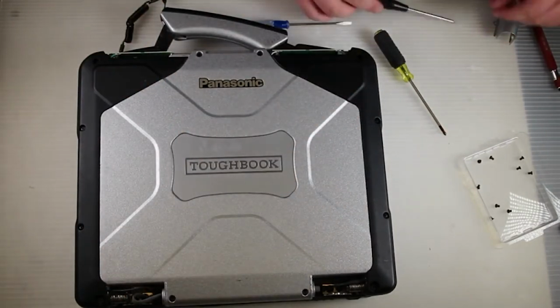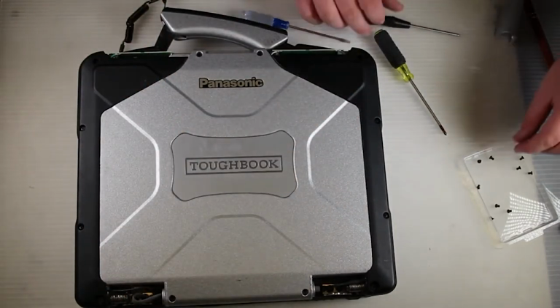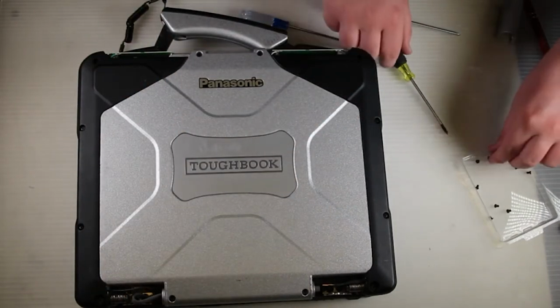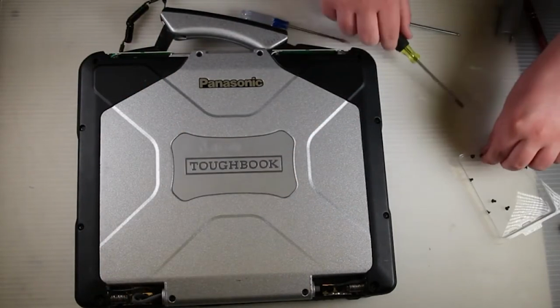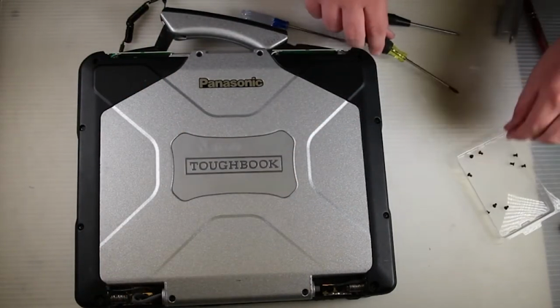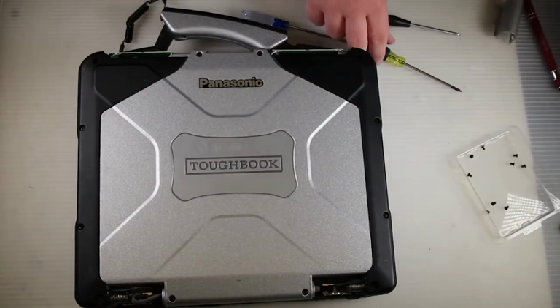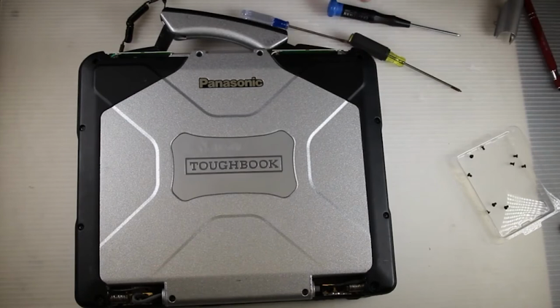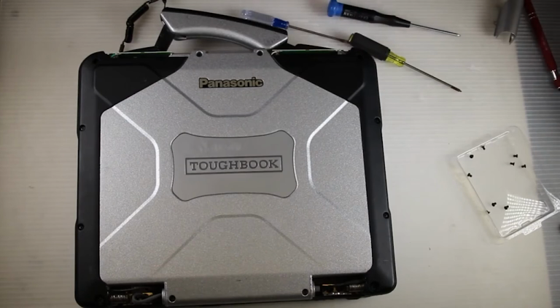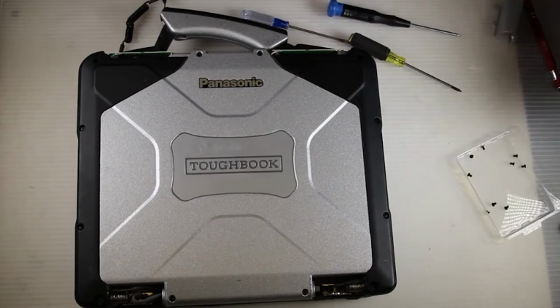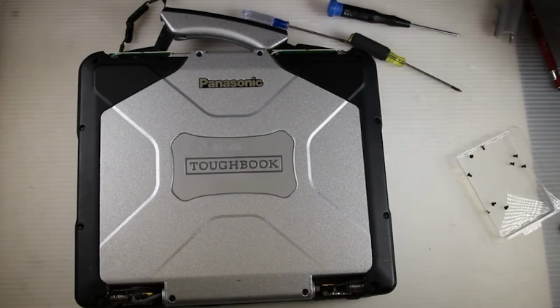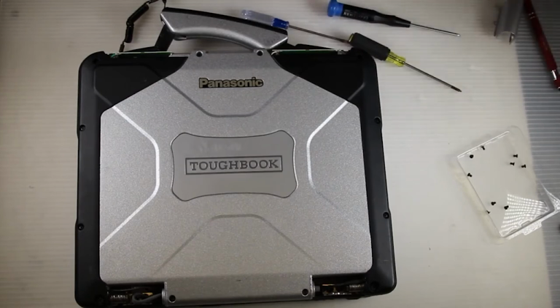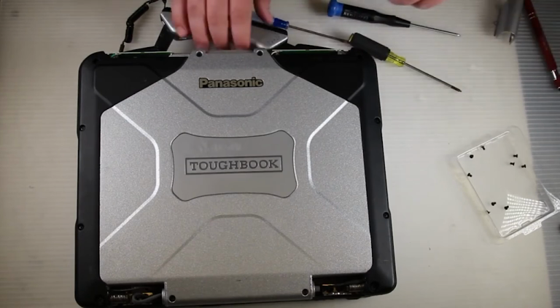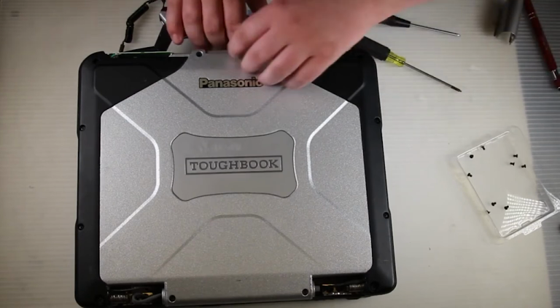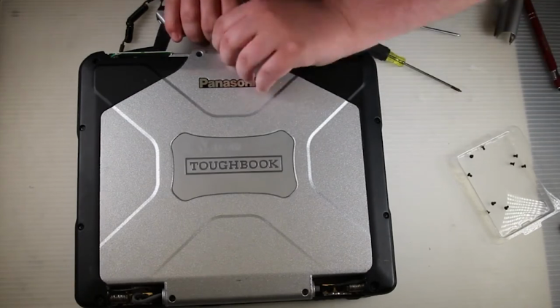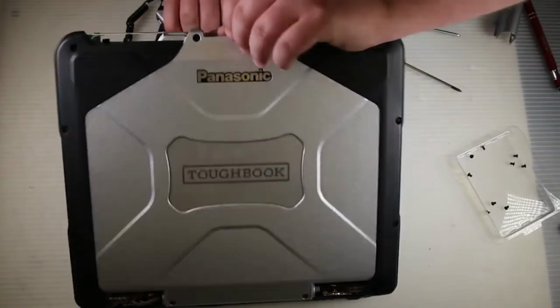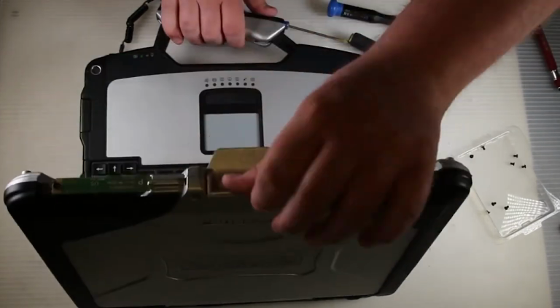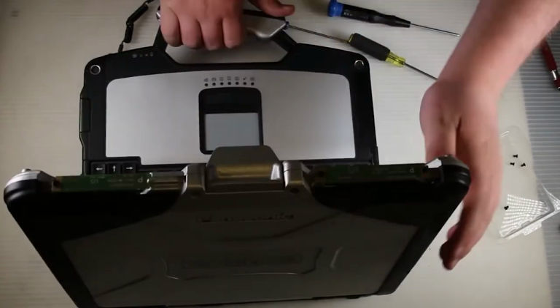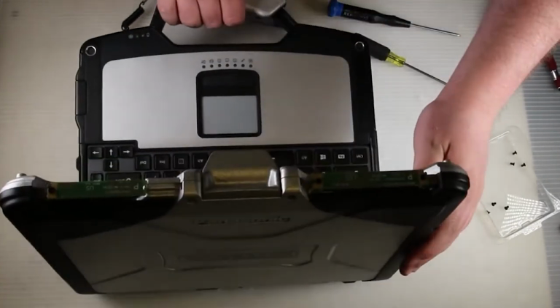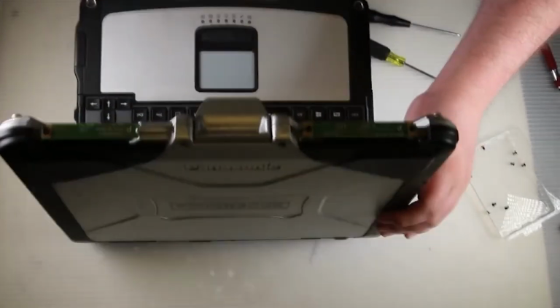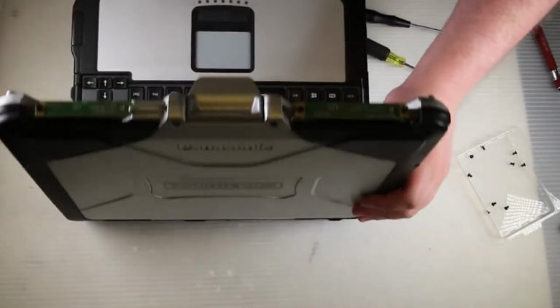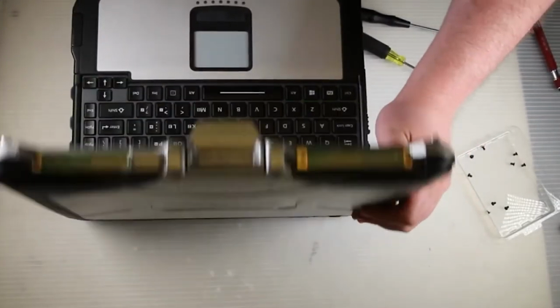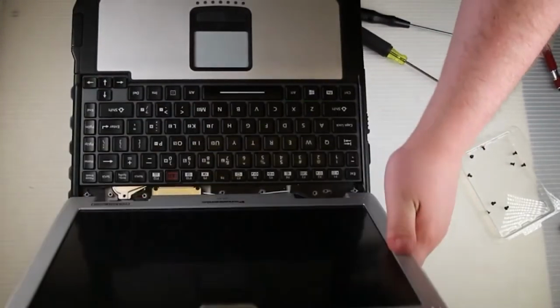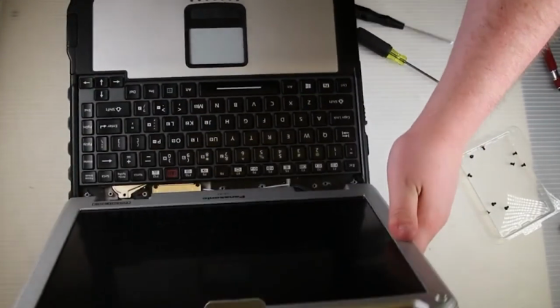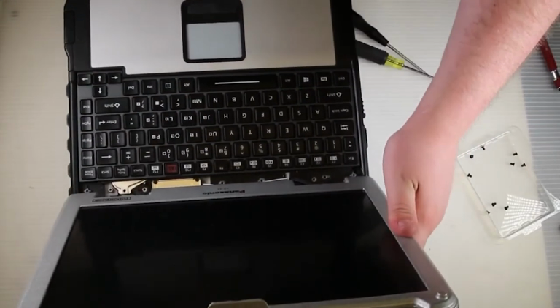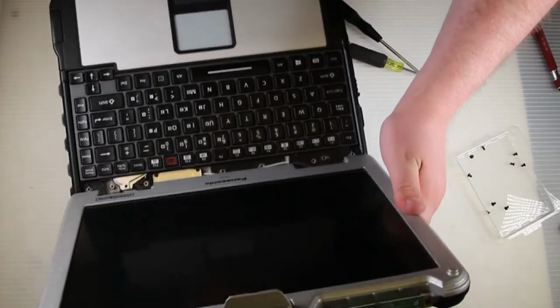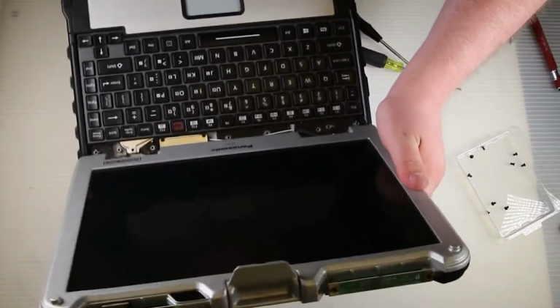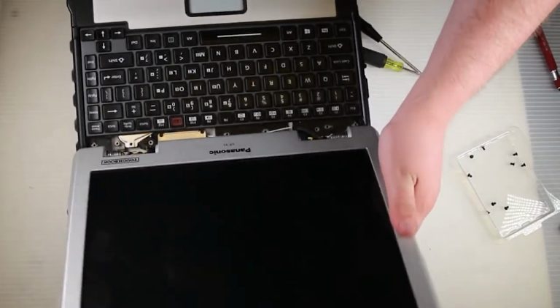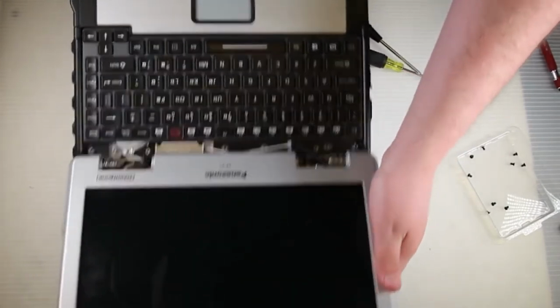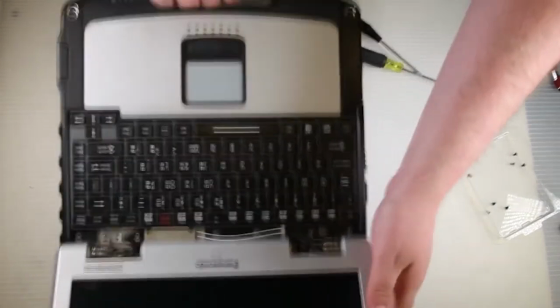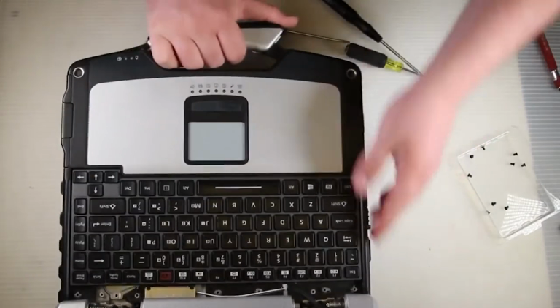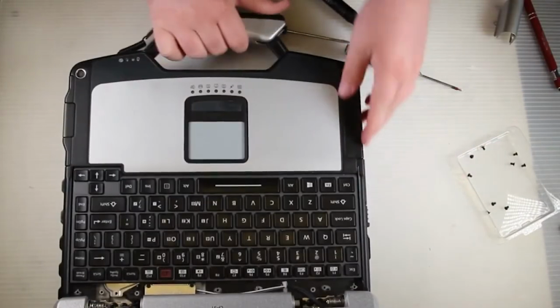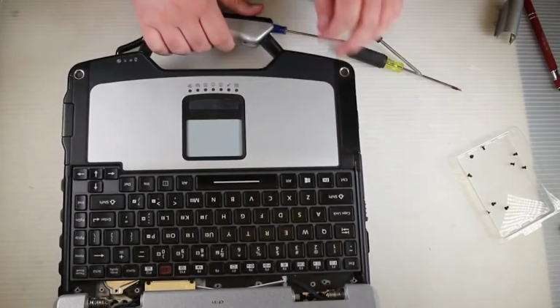Once you have the screws back in, go ahead and open up the lid. Open up the screen and go ahead and put your hinge covers back on and screw them down.